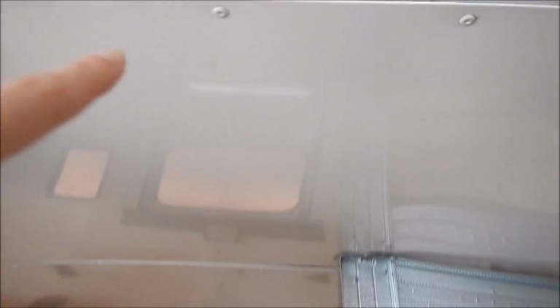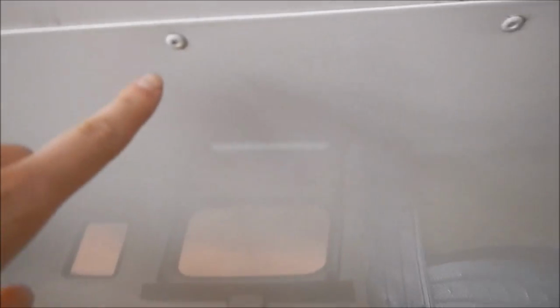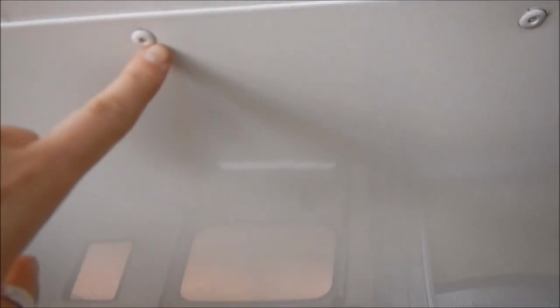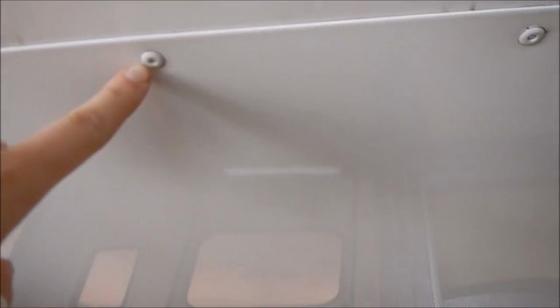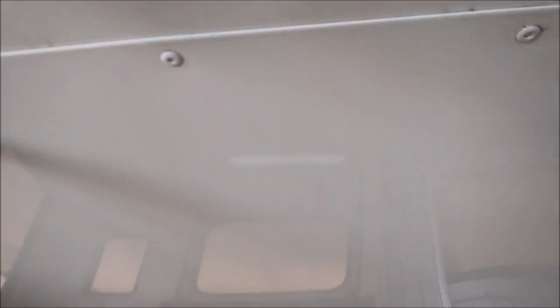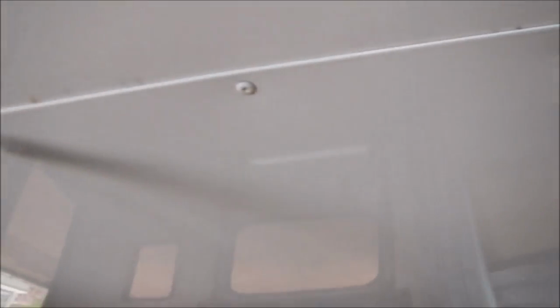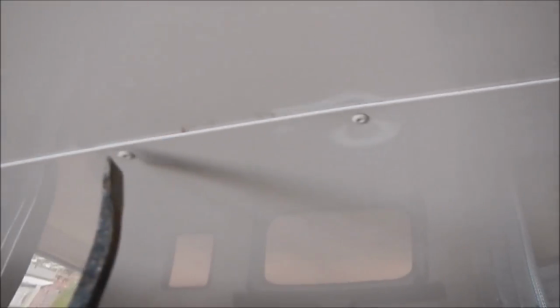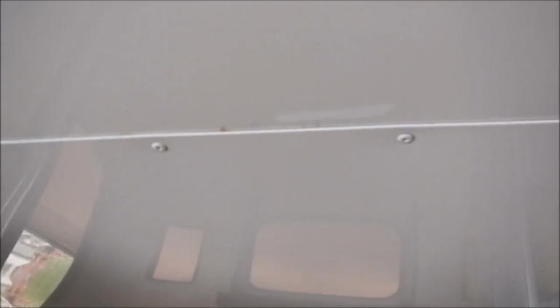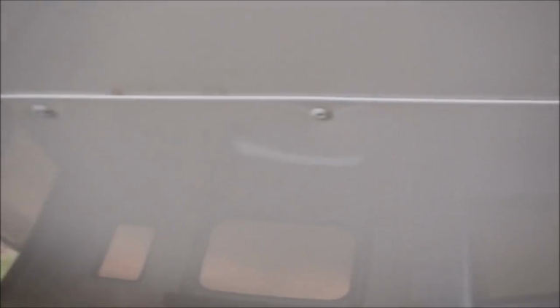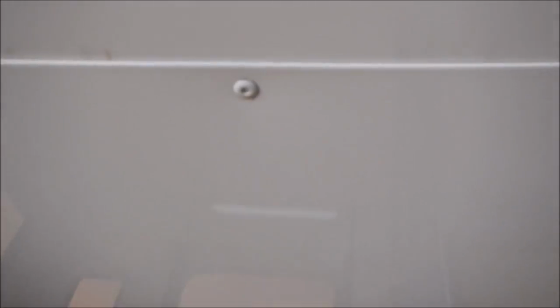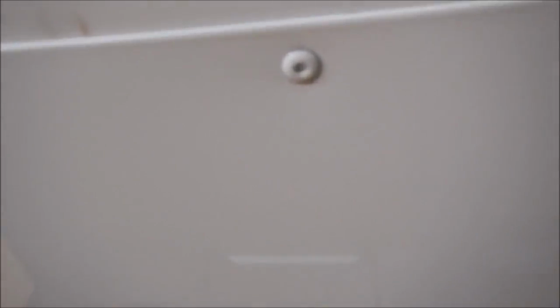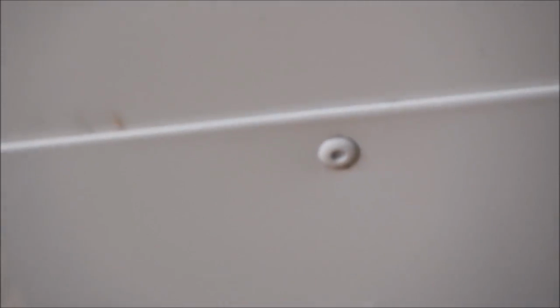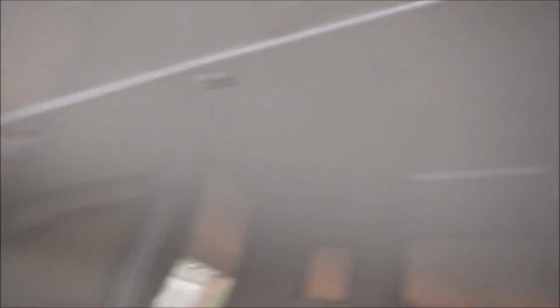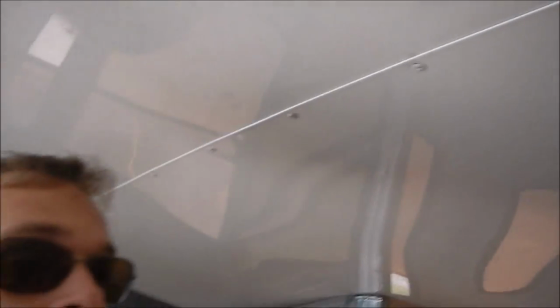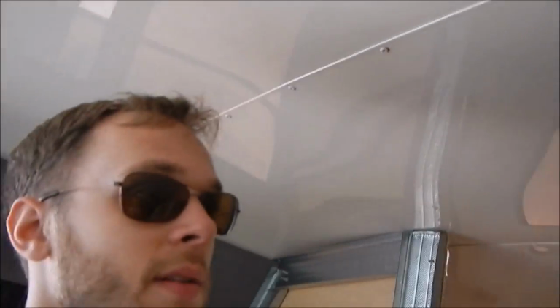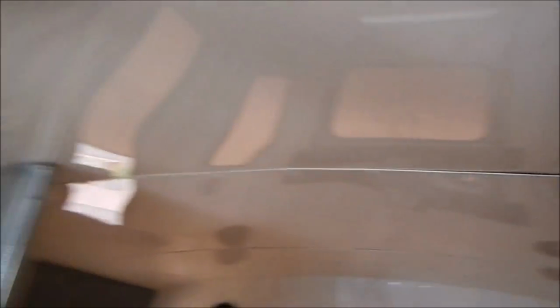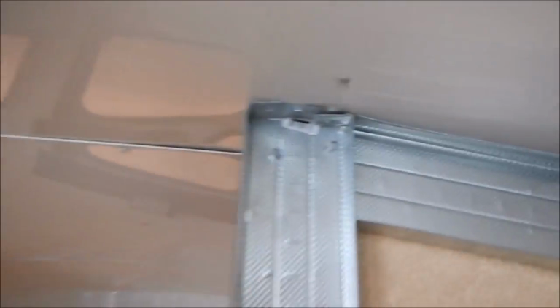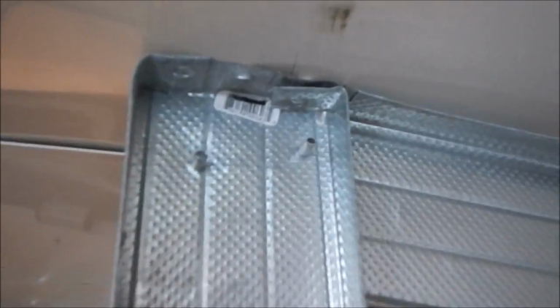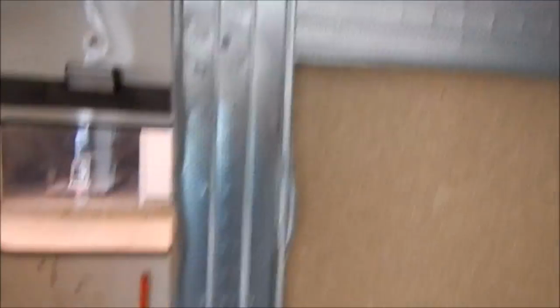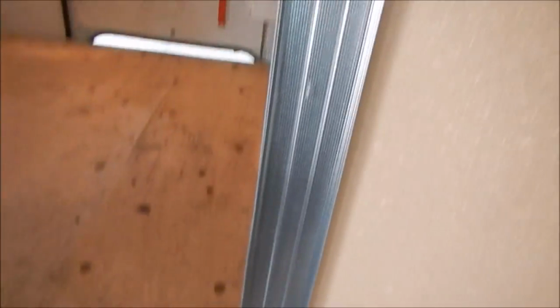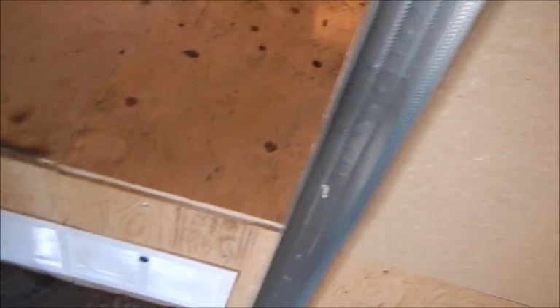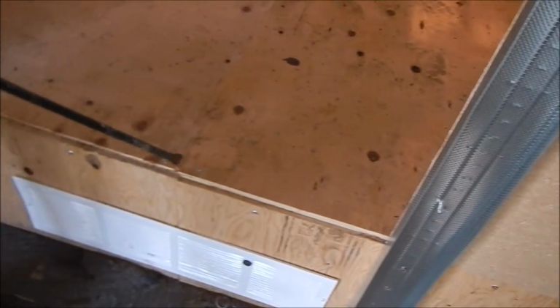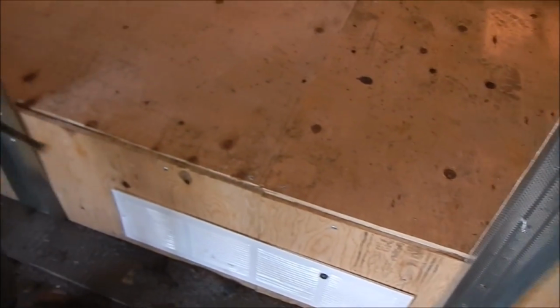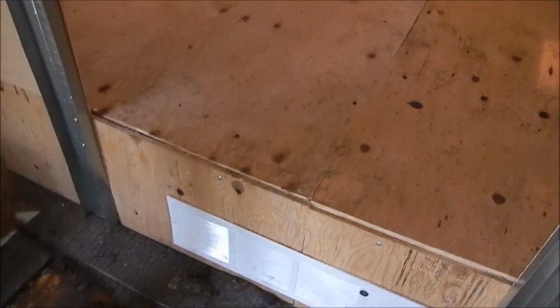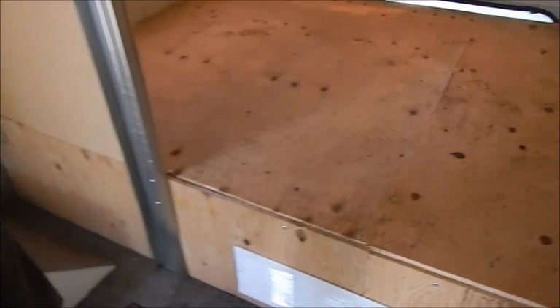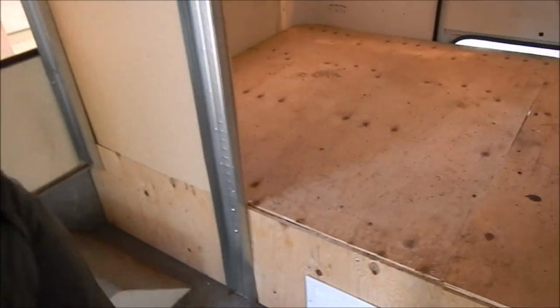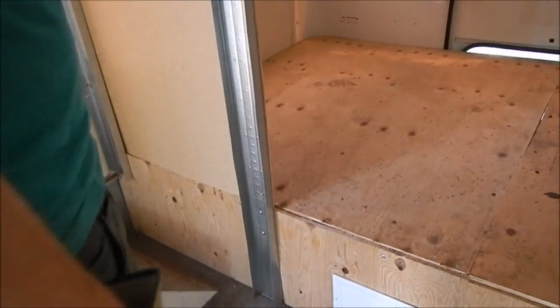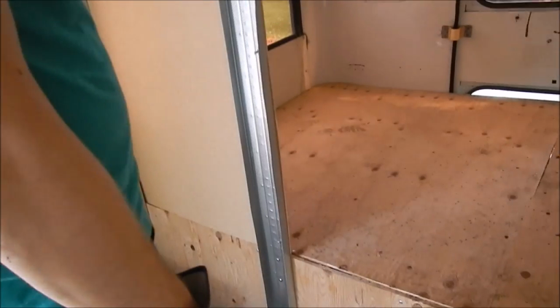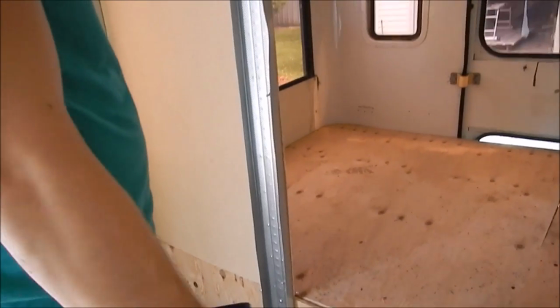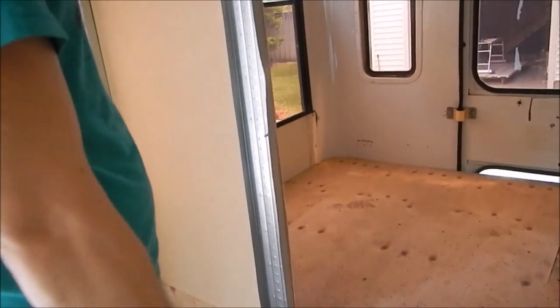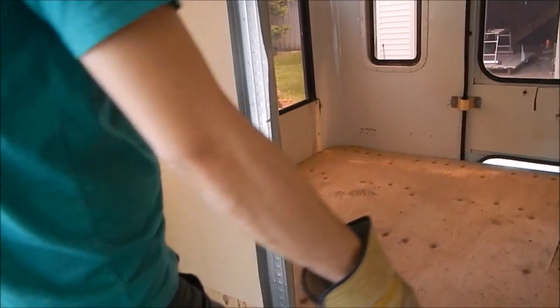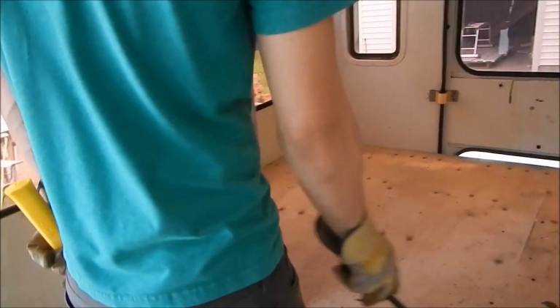Is this a rivet? These are rivets. You can't take them out? It's kind of a permanent solution. Look at this — all rivets. Which could have been just screwed. Screwed, yeah. Especially this.